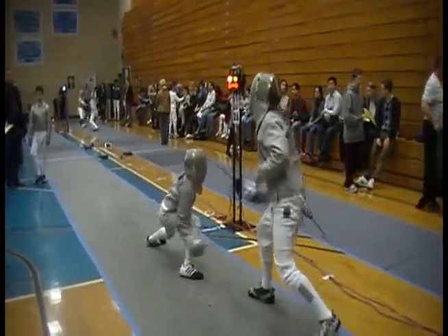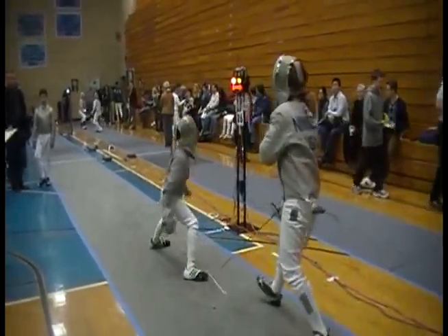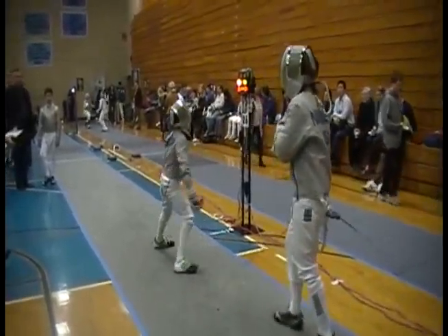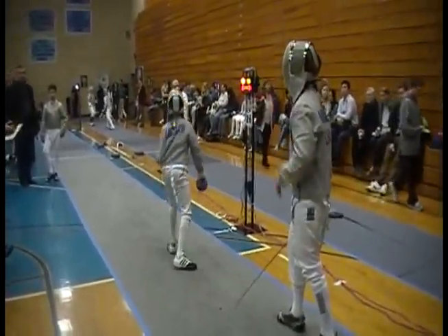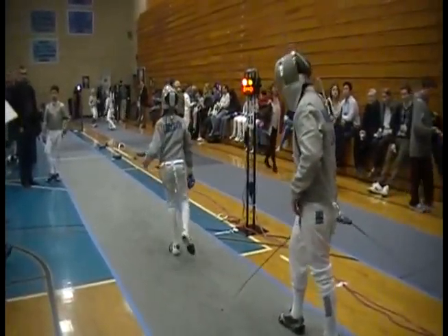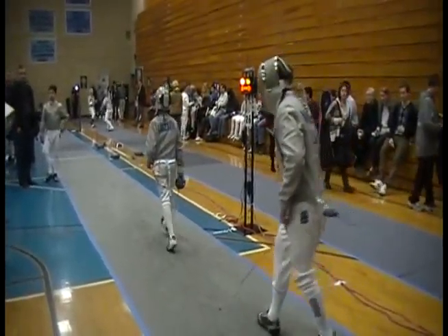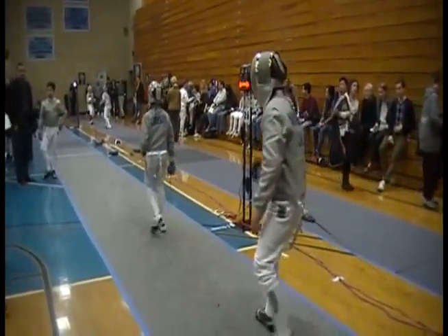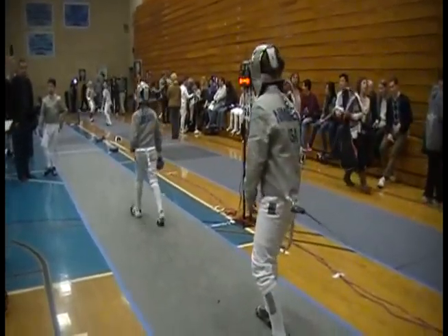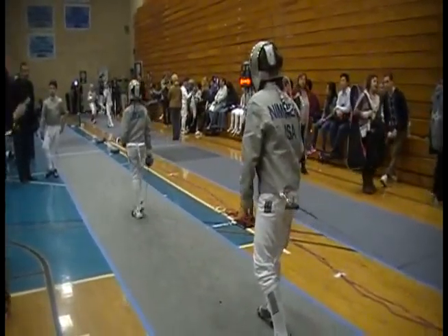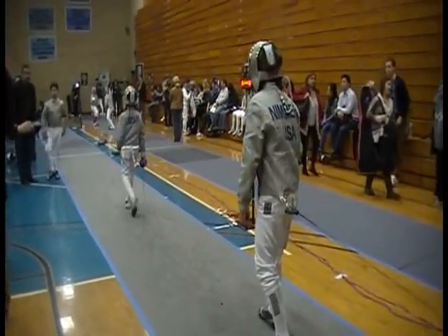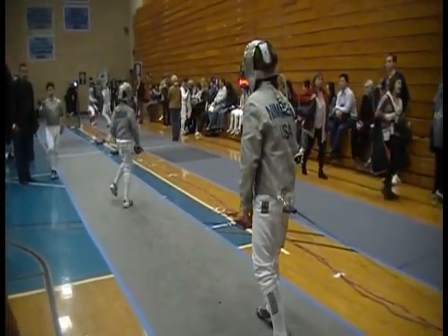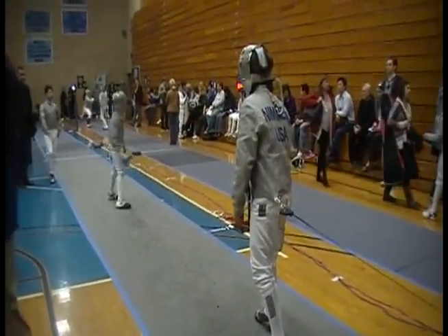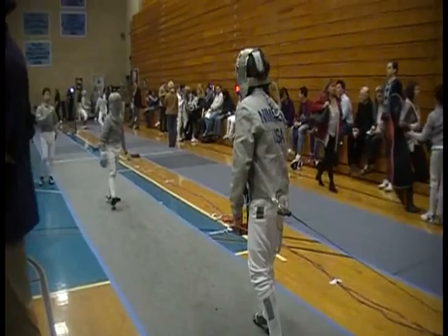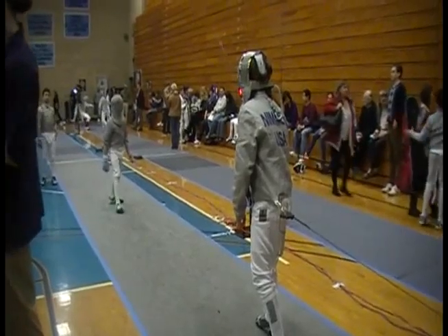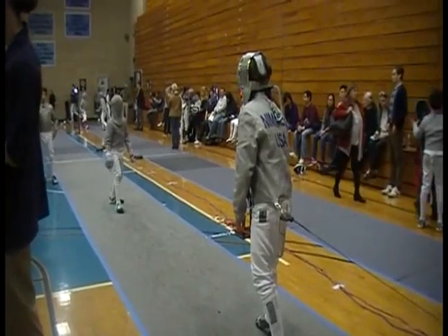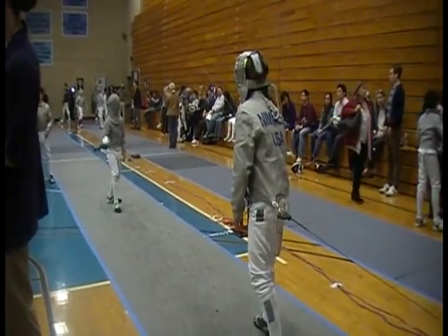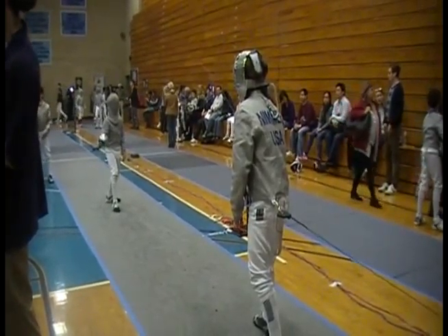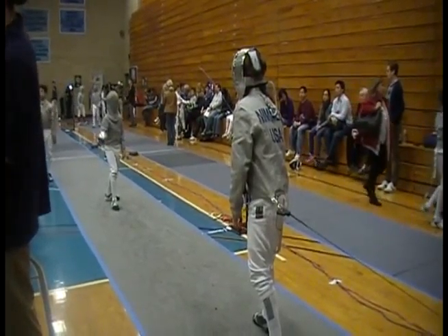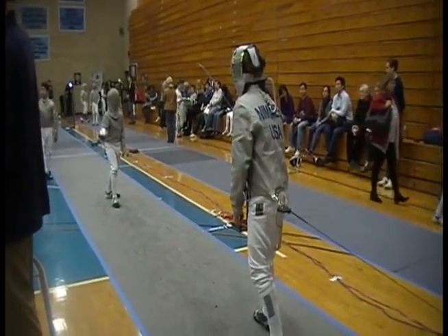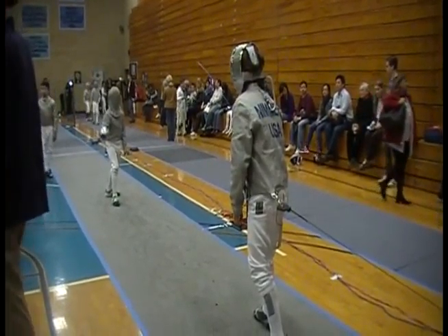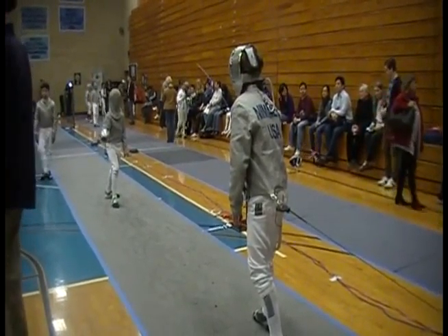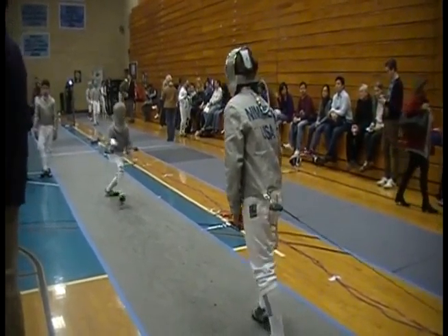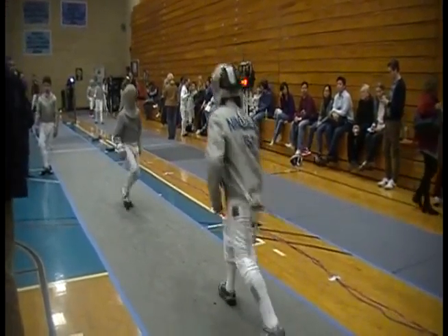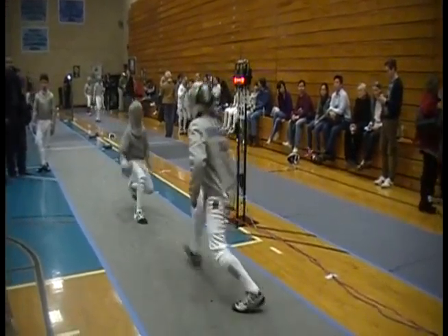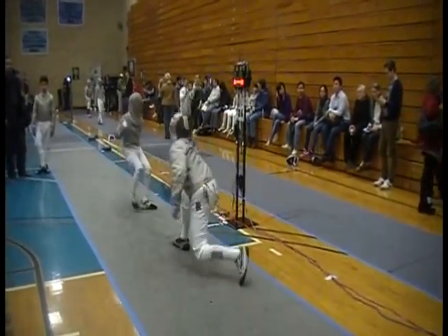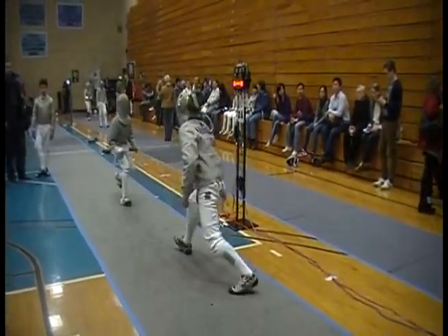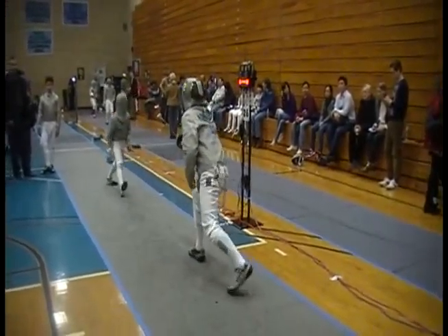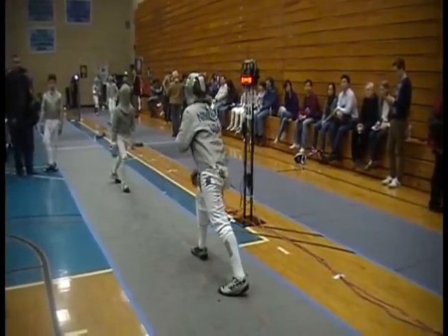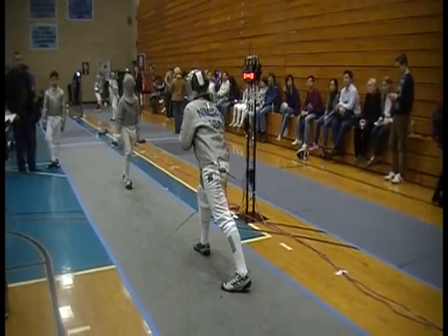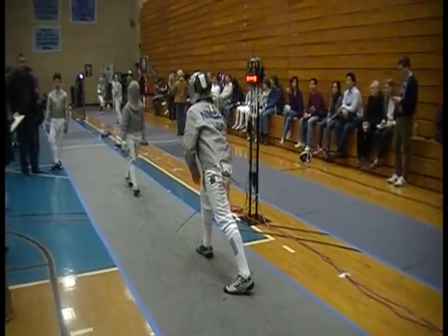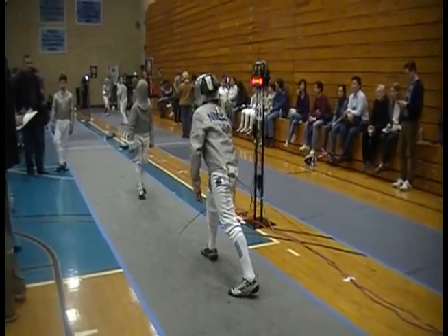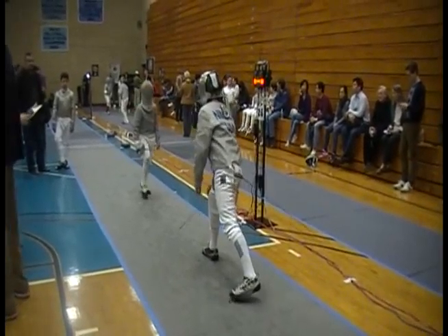That's a good, Eric. That's the way, Eric. That's it, that worked. Yes. Small step there, small step in the center. Try it again.